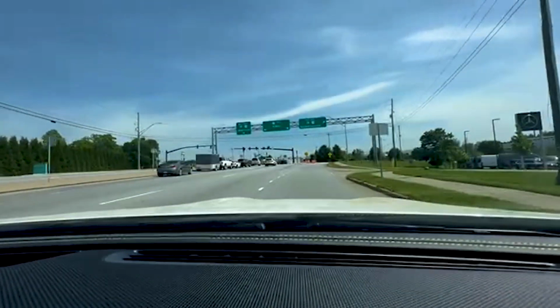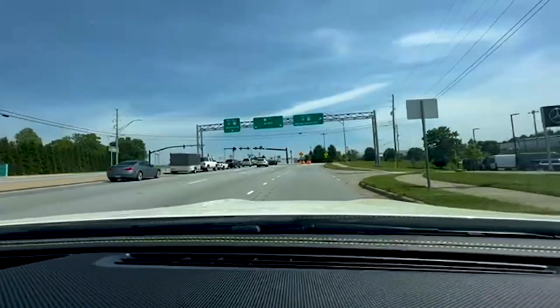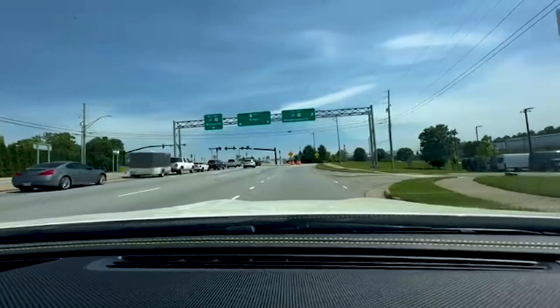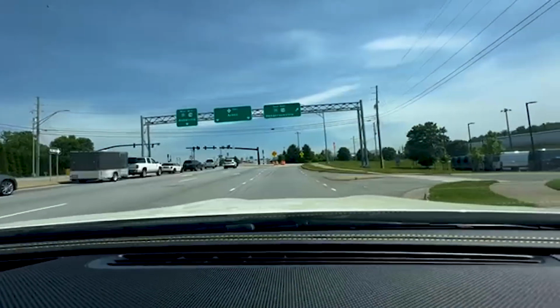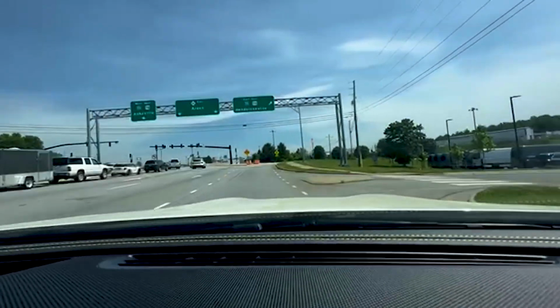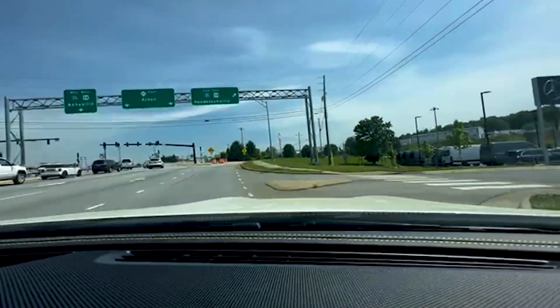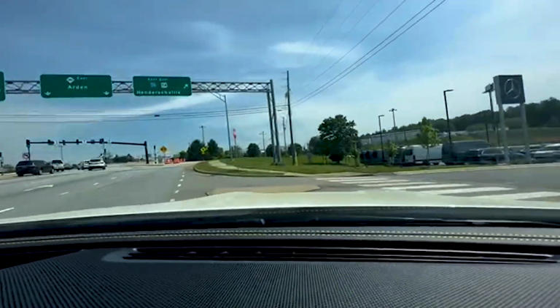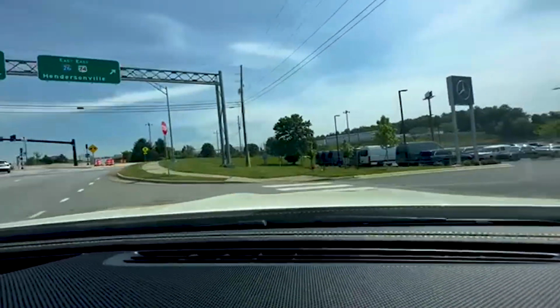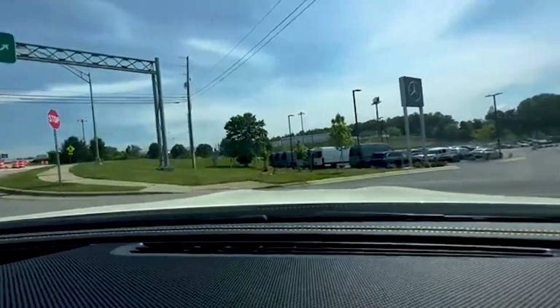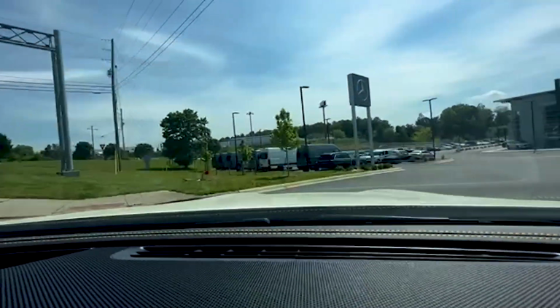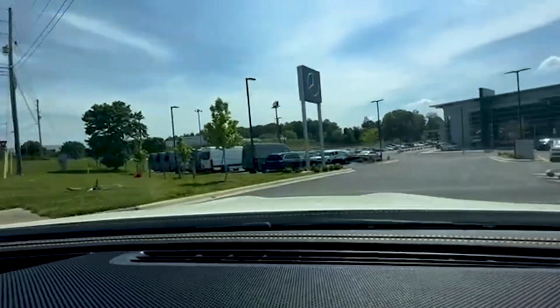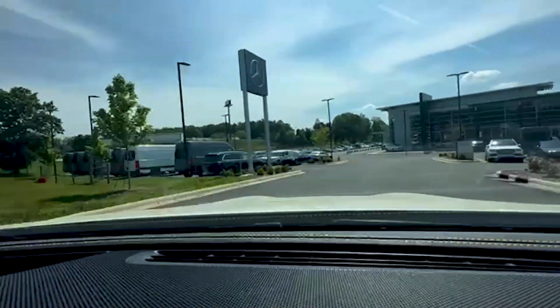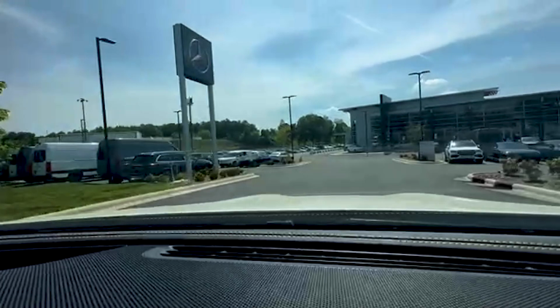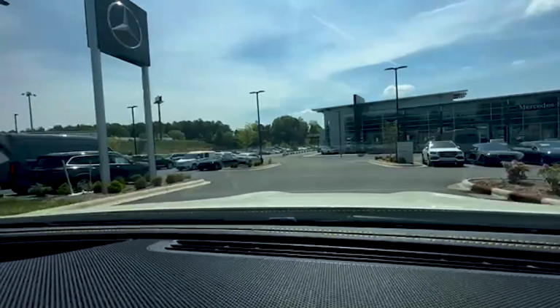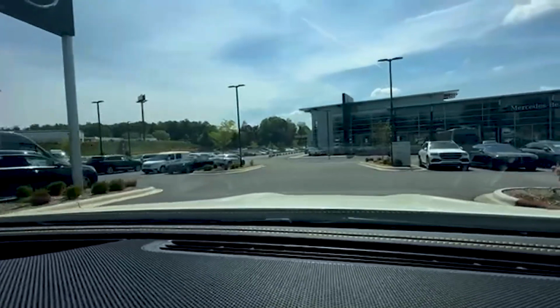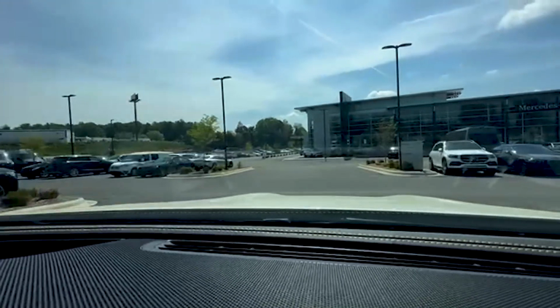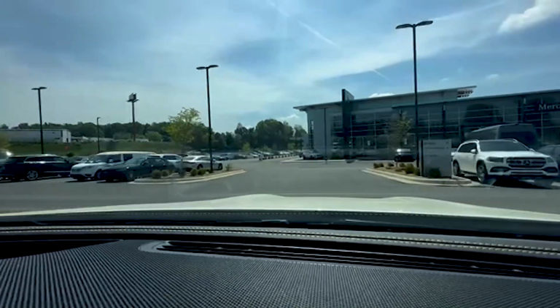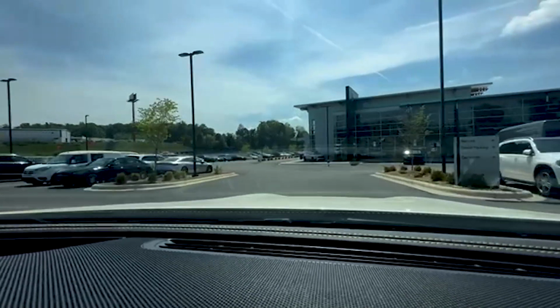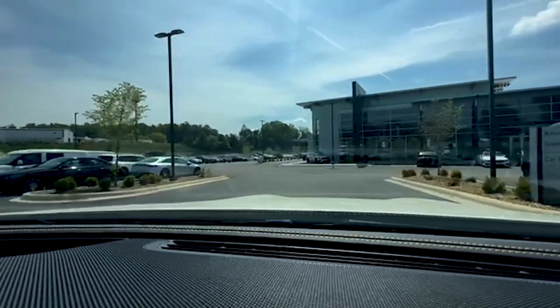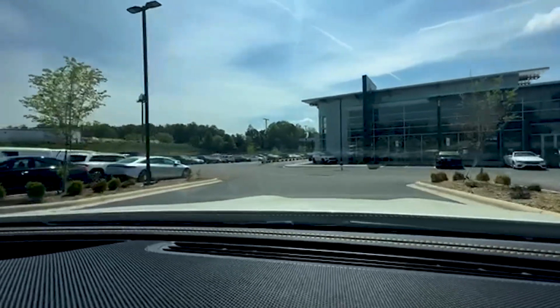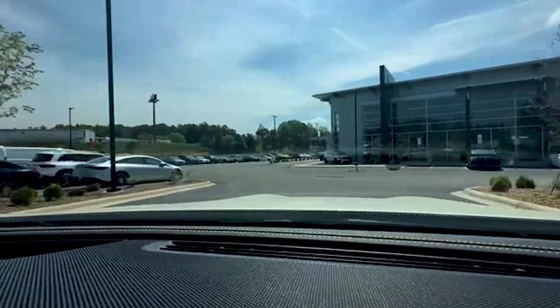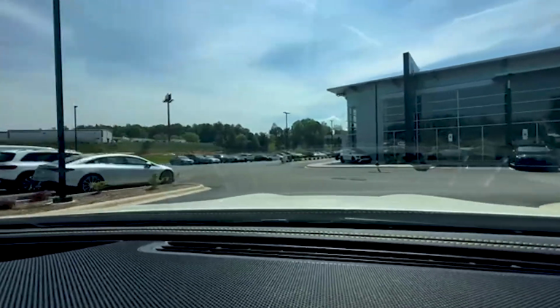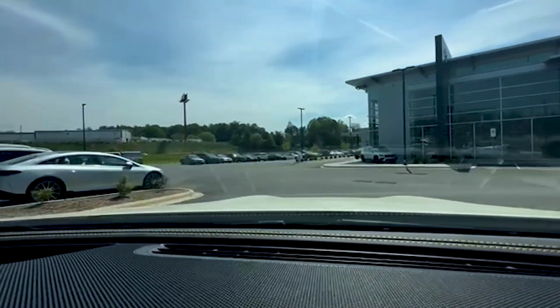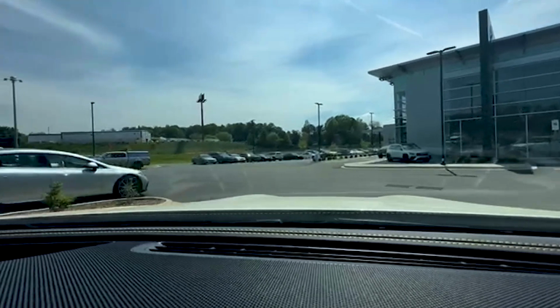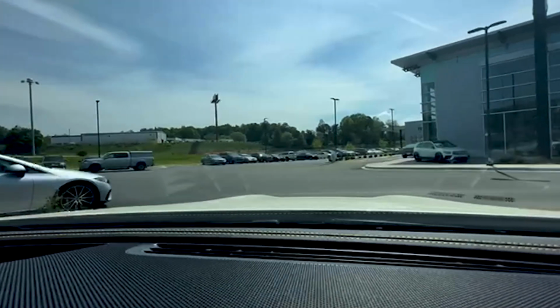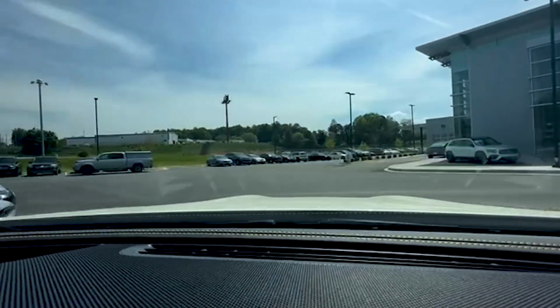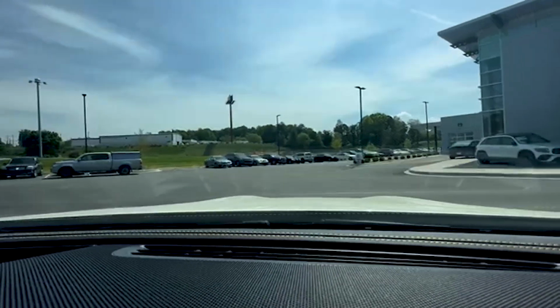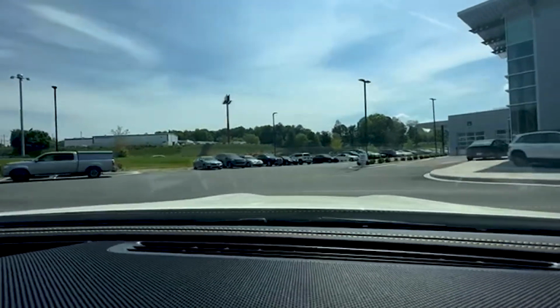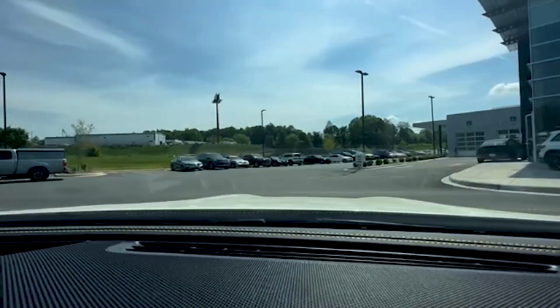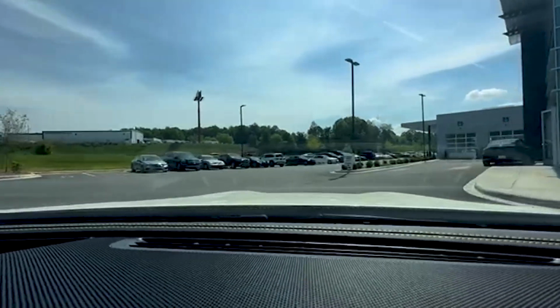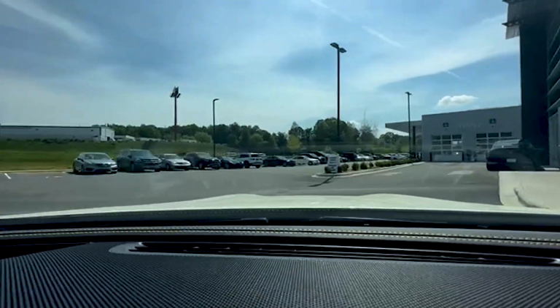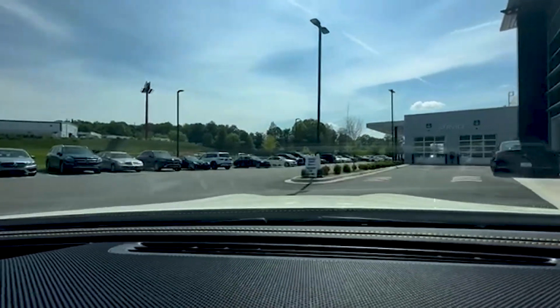This will take you directly into the dealership. Service is going to be on the left side of the building, closest to the interstate exit. You guys are just going to pull up to the door — it is automatic.